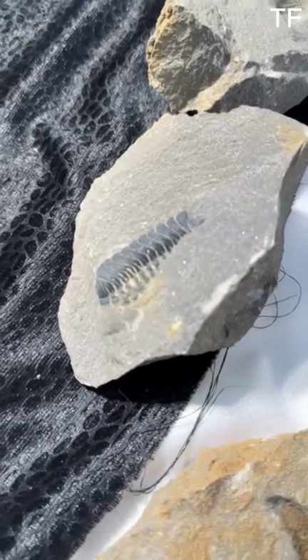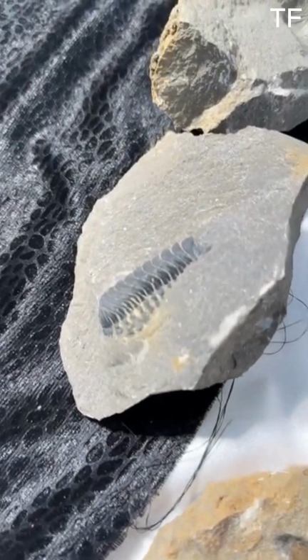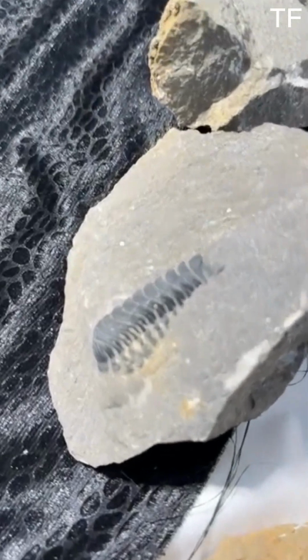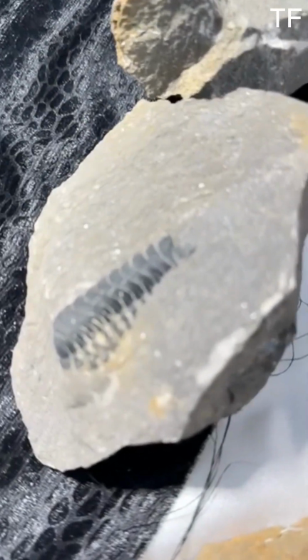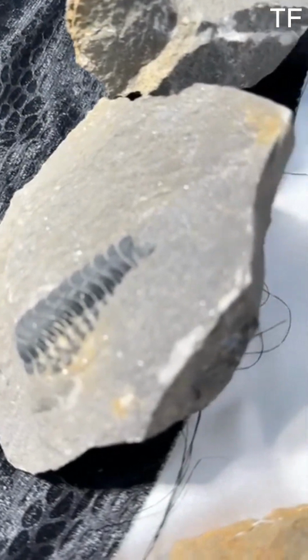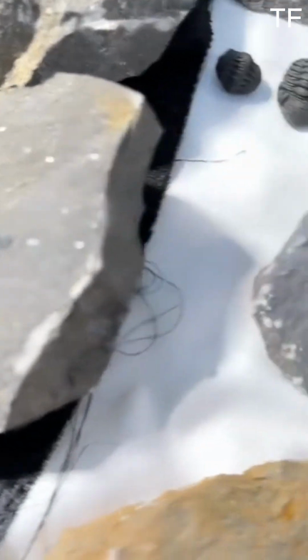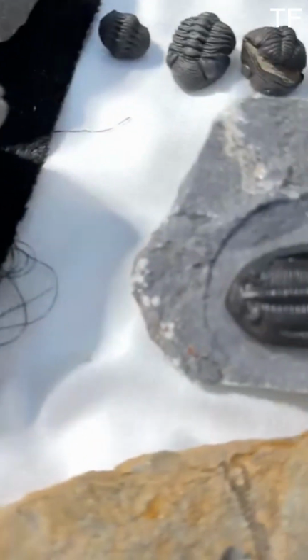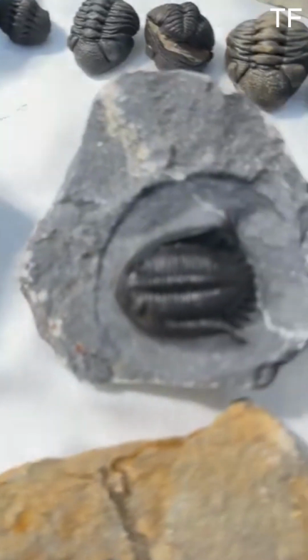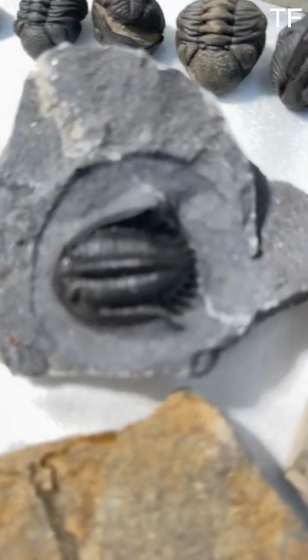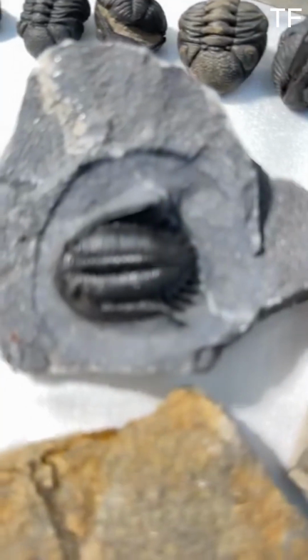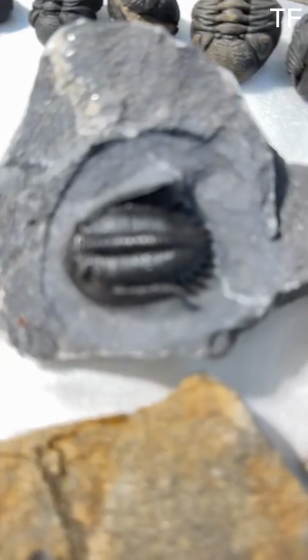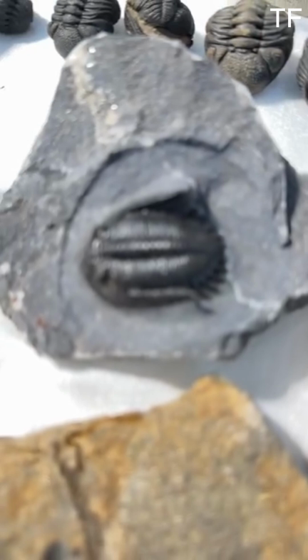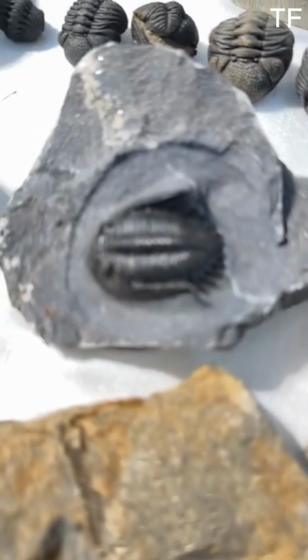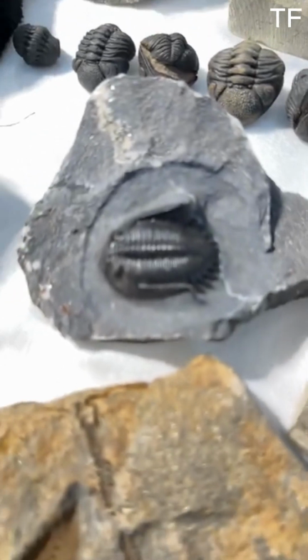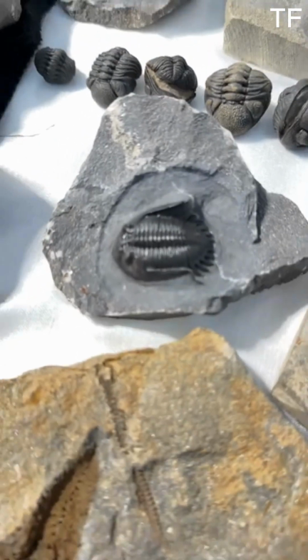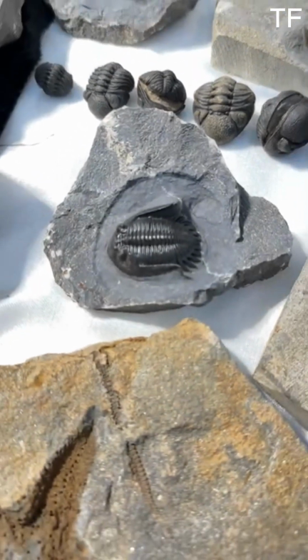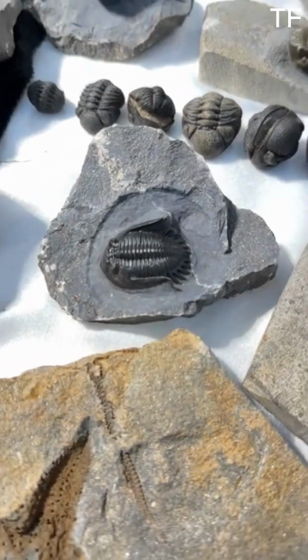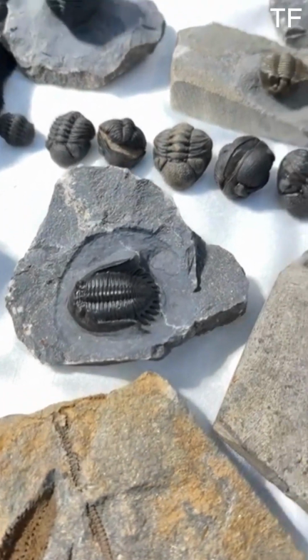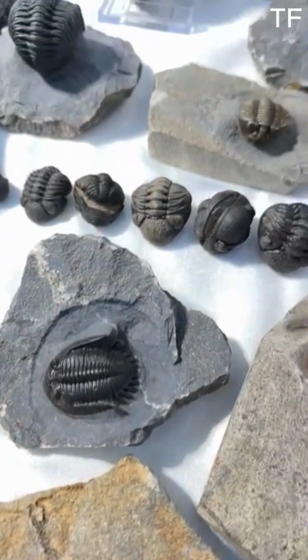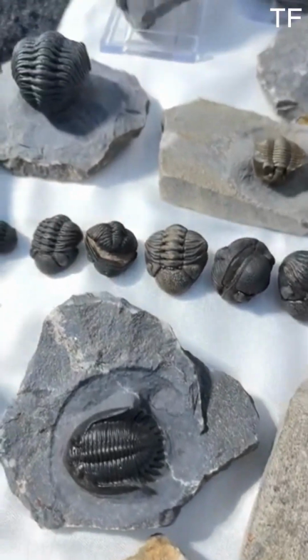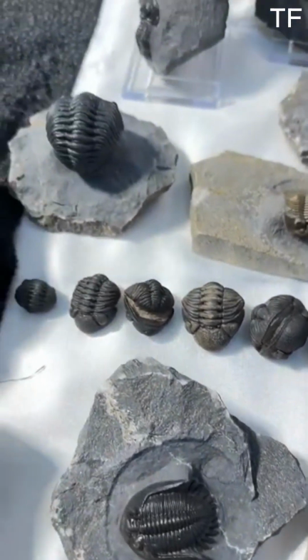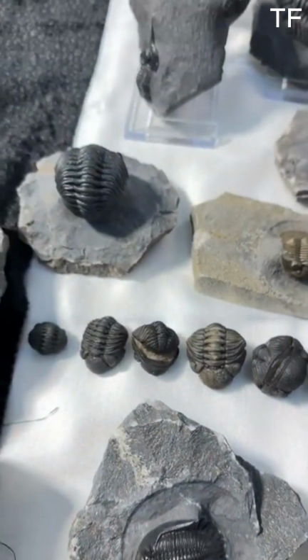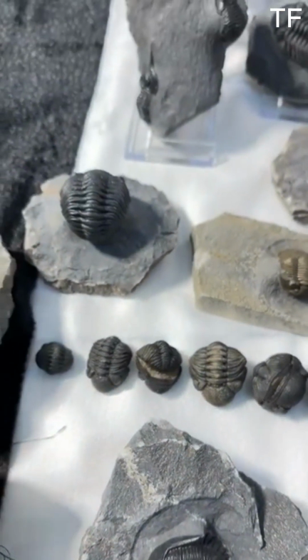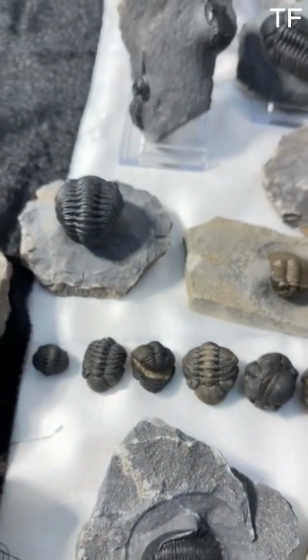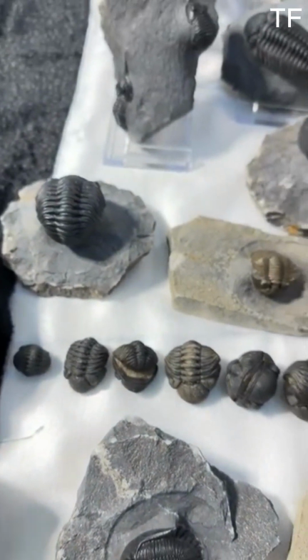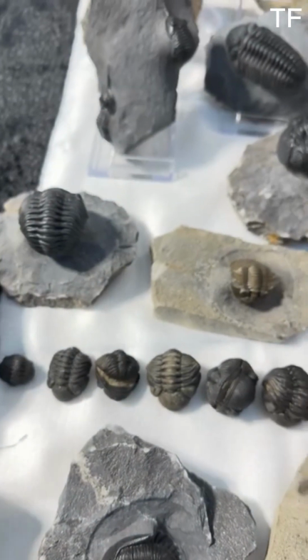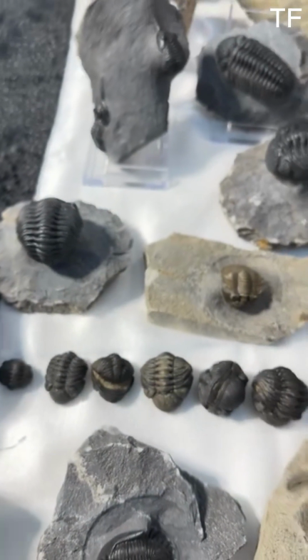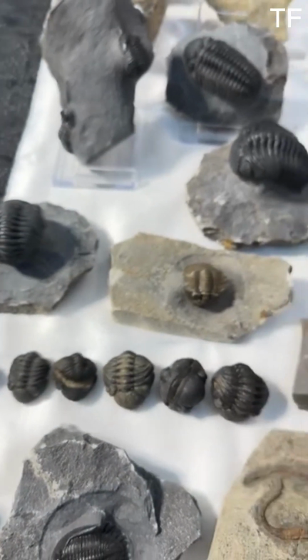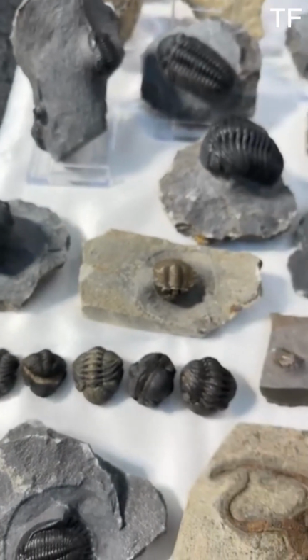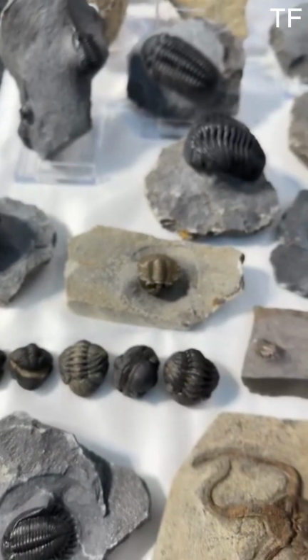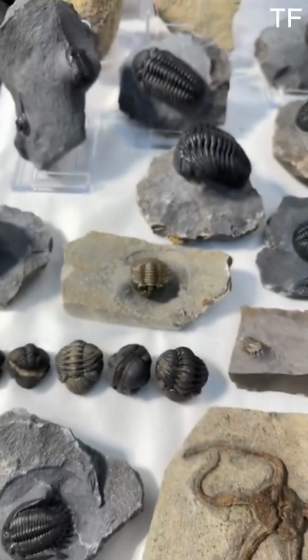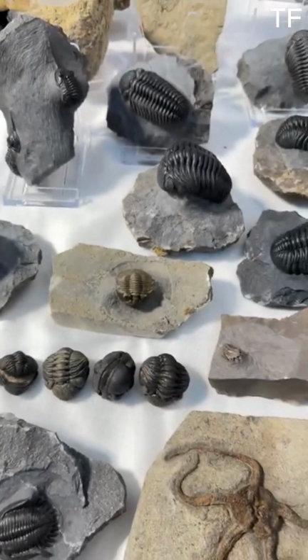Fossils like these aren't just for scientists — they inspire curiosity in all of us. They spark questions about where we come from and how life on Earth has changed over billions of years. And for many, they ignite a lifelong passion for paleontology and the natural world.